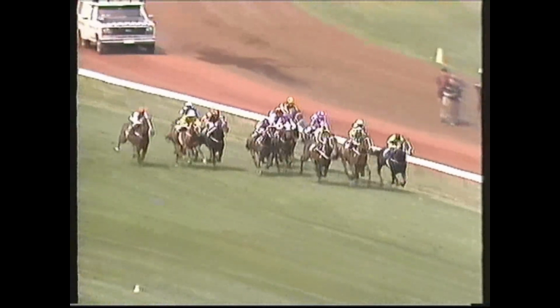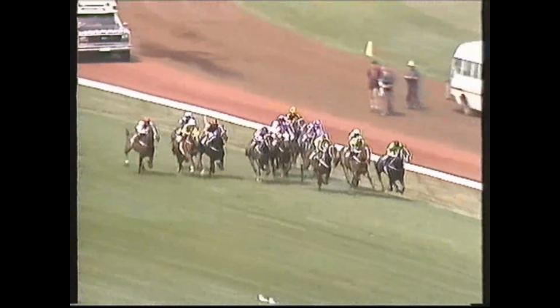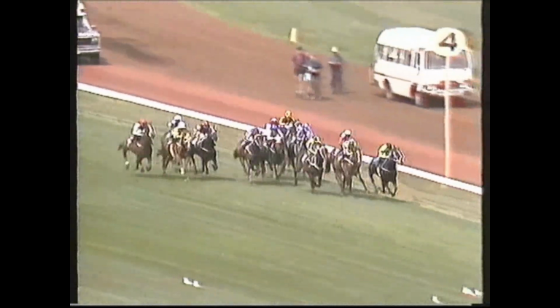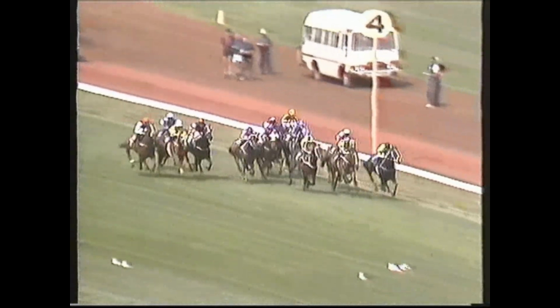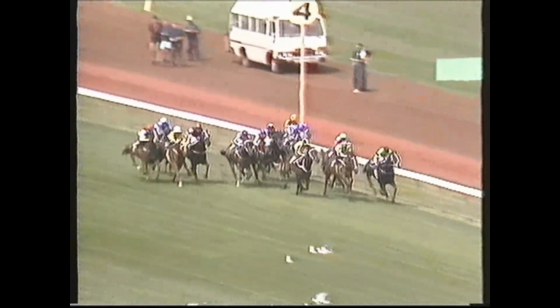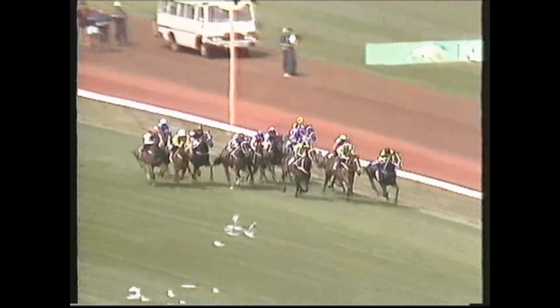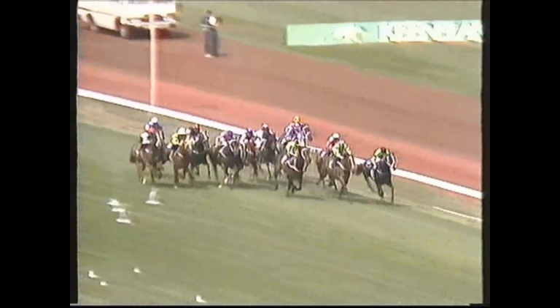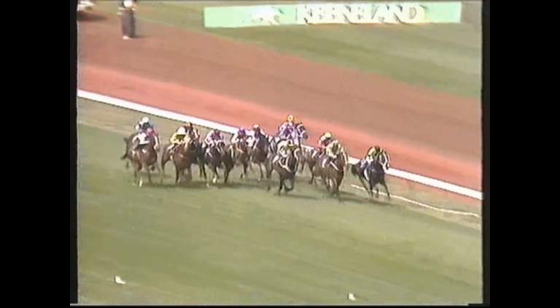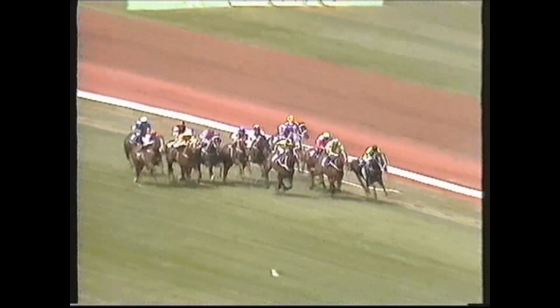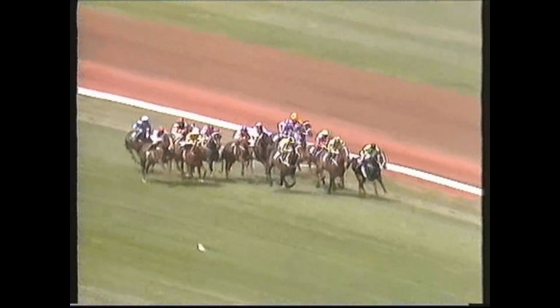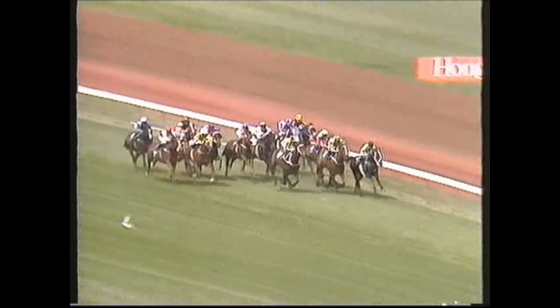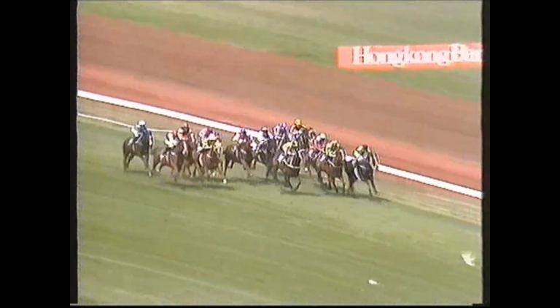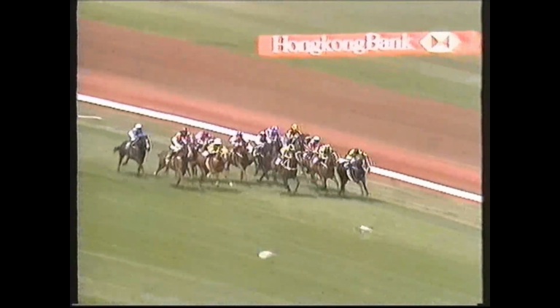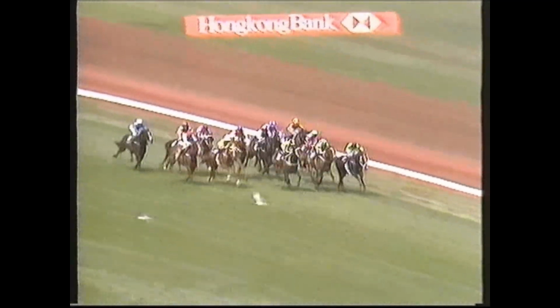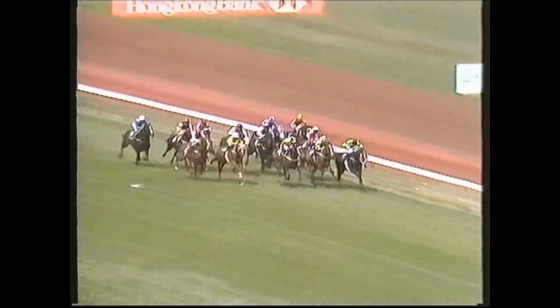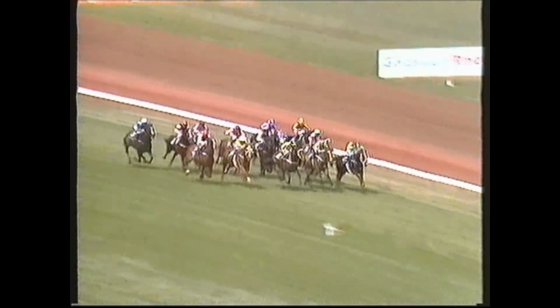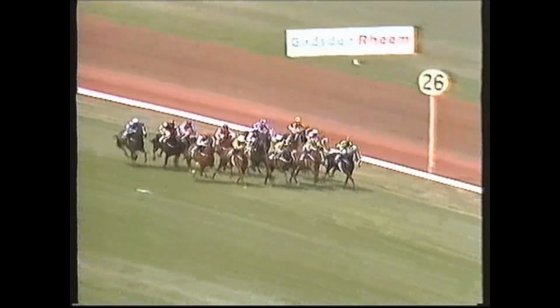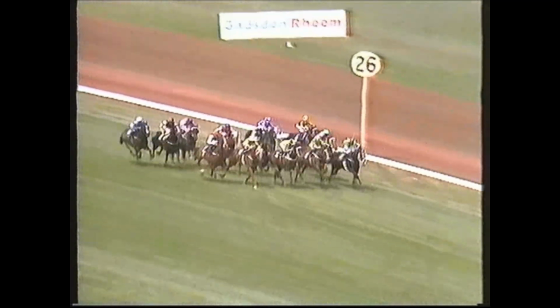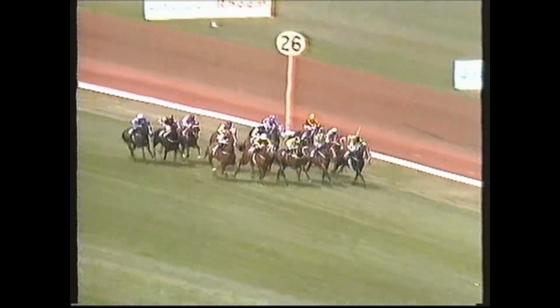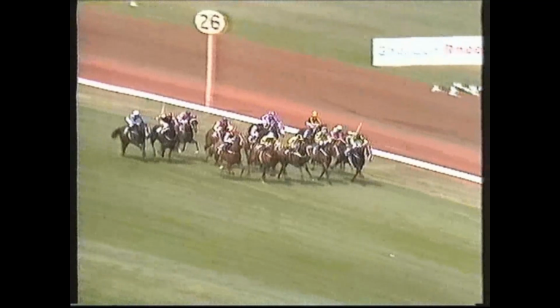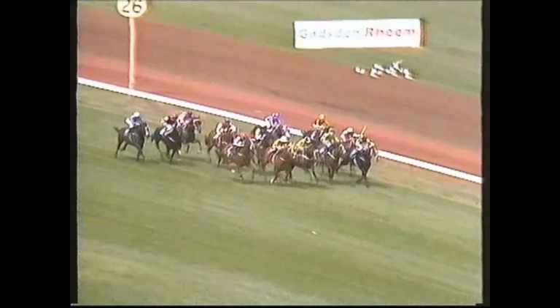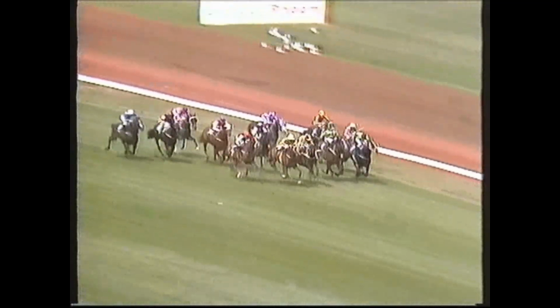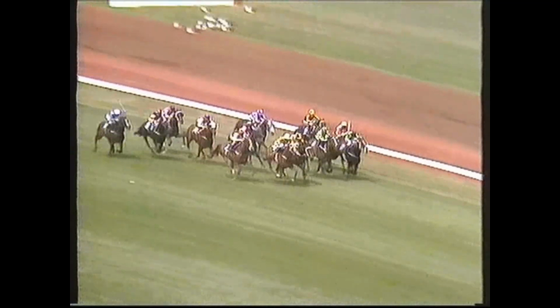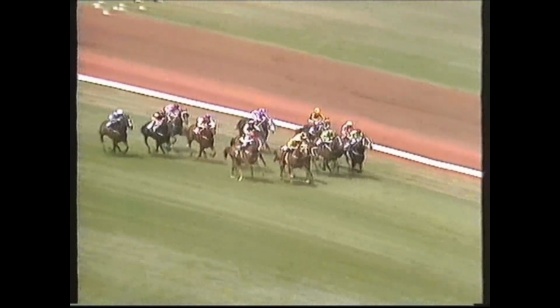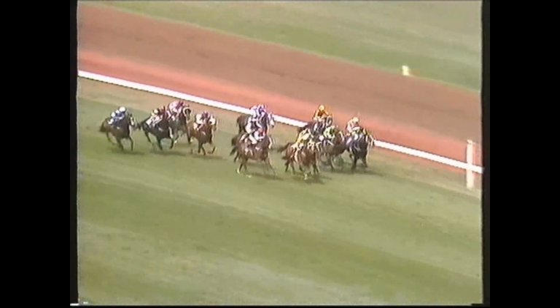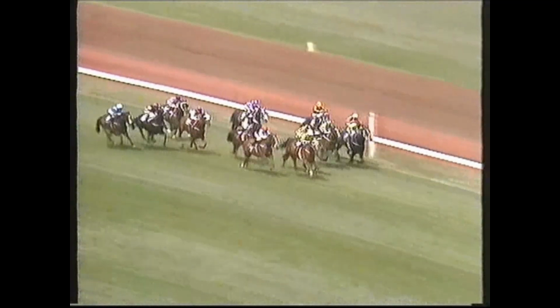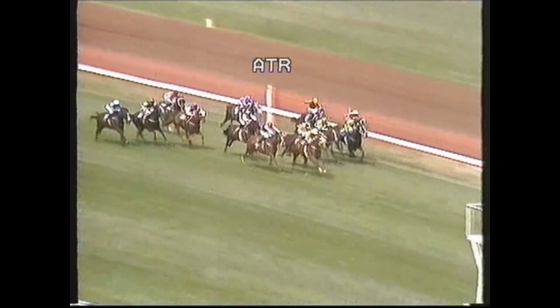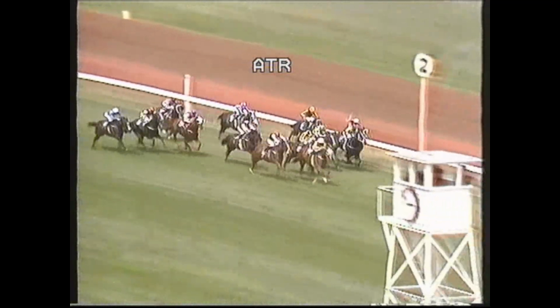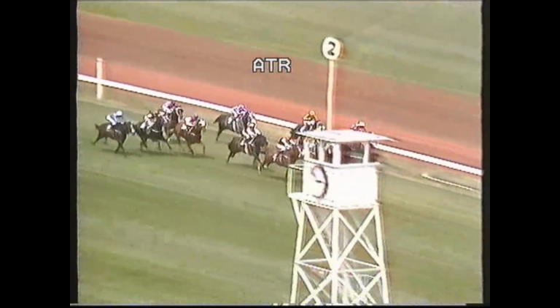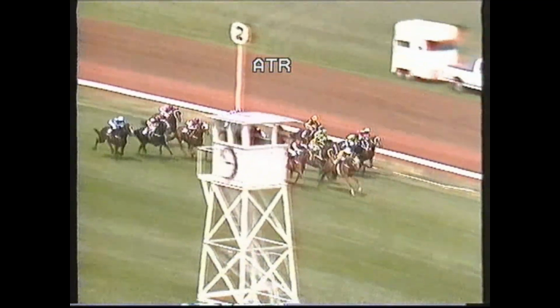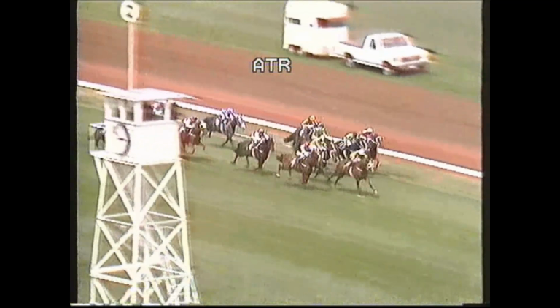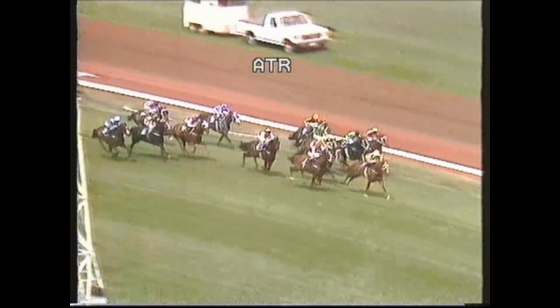Looming up ominously on the outside though was Surface Paradise and then Majestic Boy. And now down the outside superimposed and Letzel Open. 300 metres to go, Surface Paradise in front. Here's Letzel Open, superimposed. Letzel Open hit the front 150 metres to go.